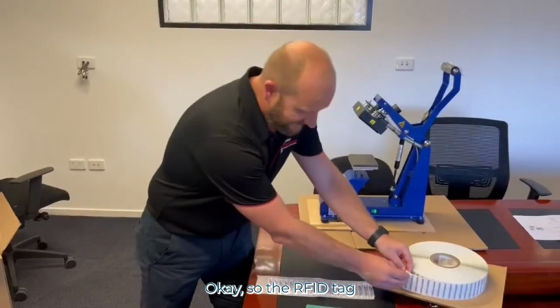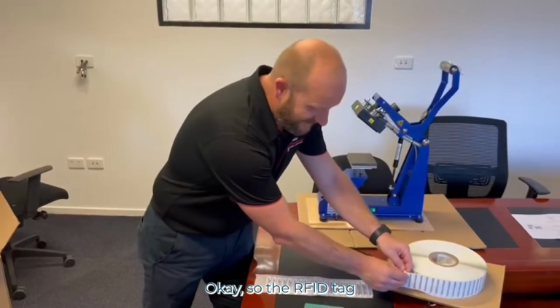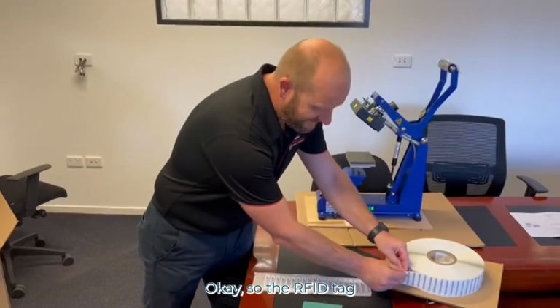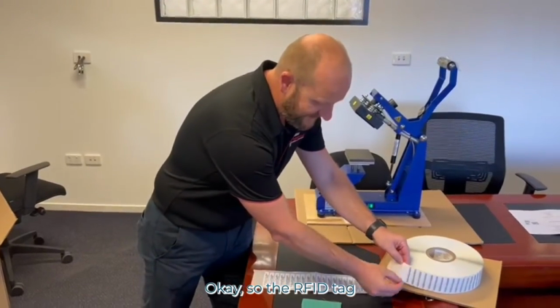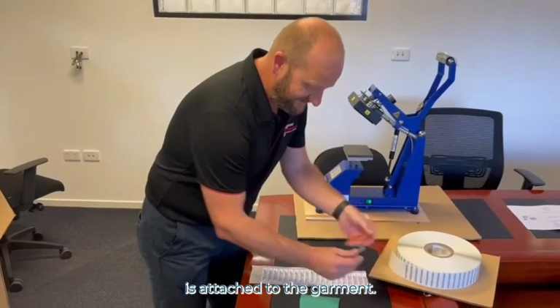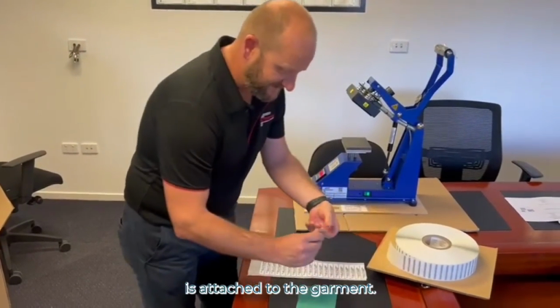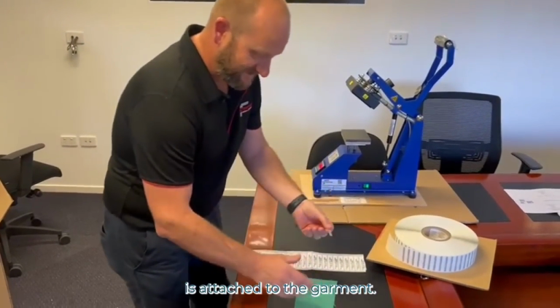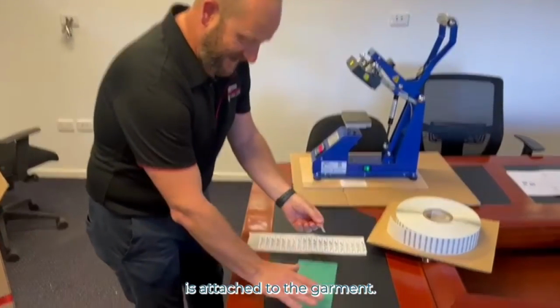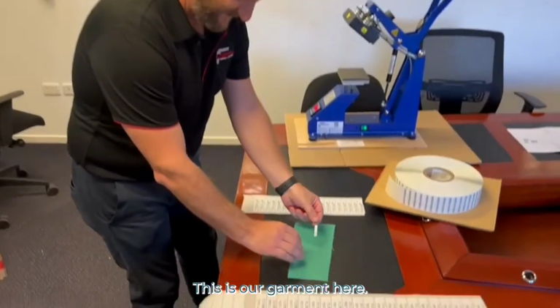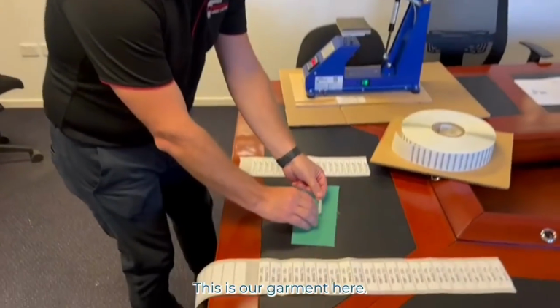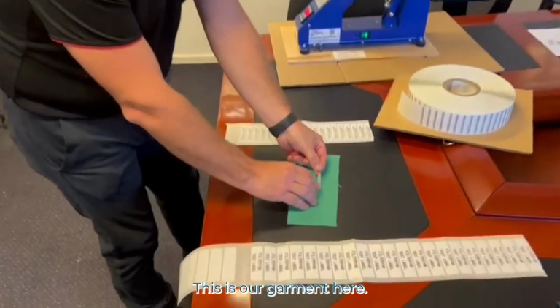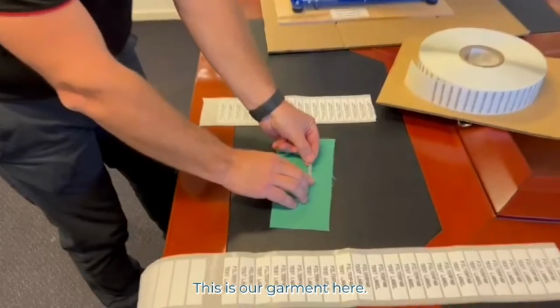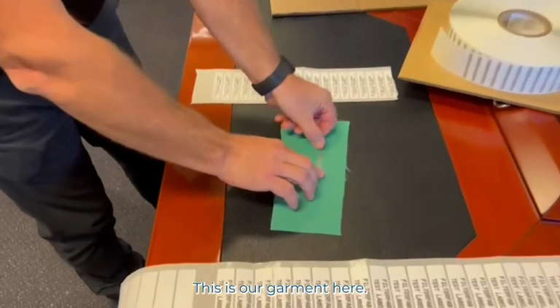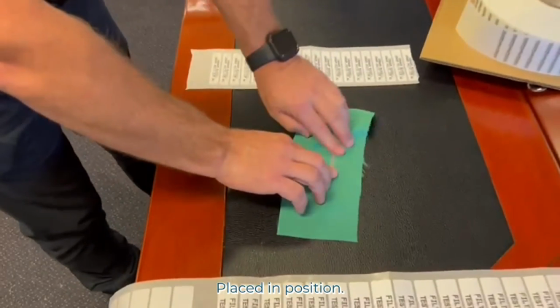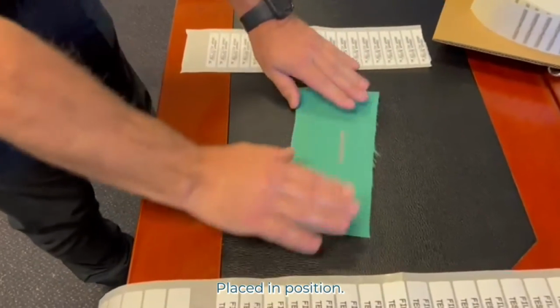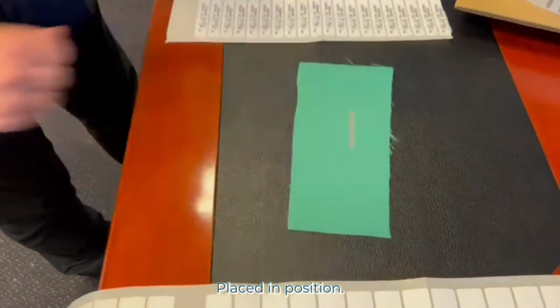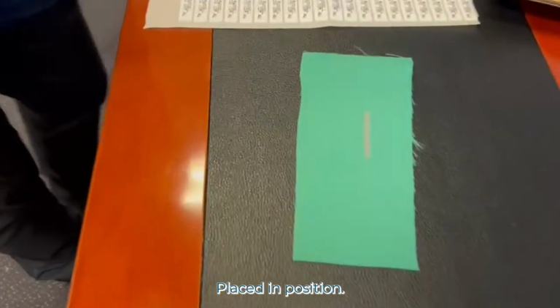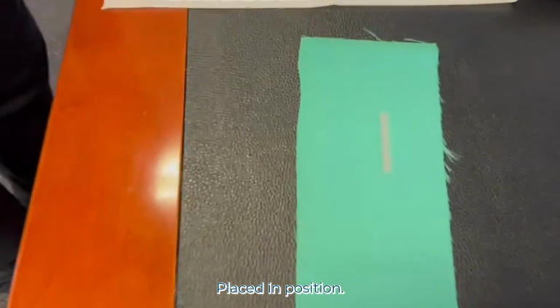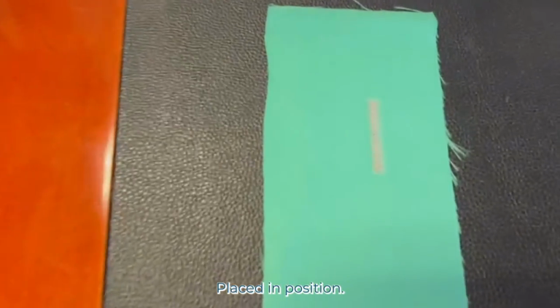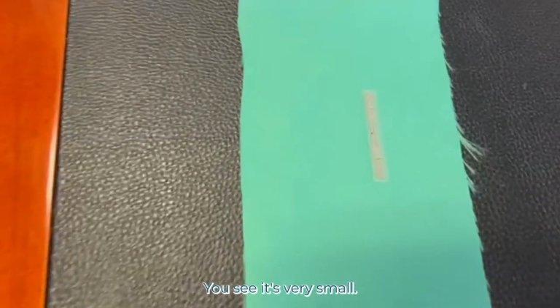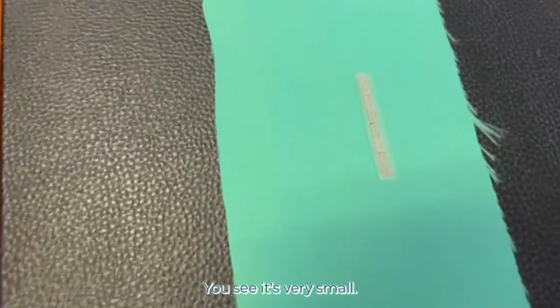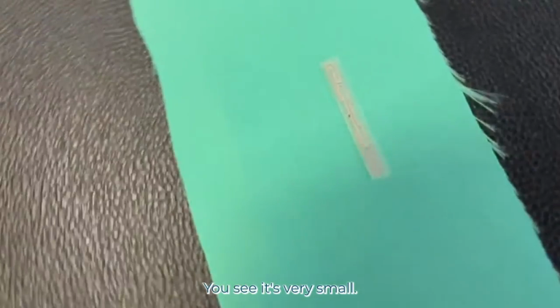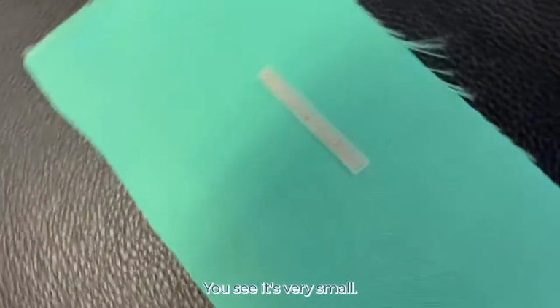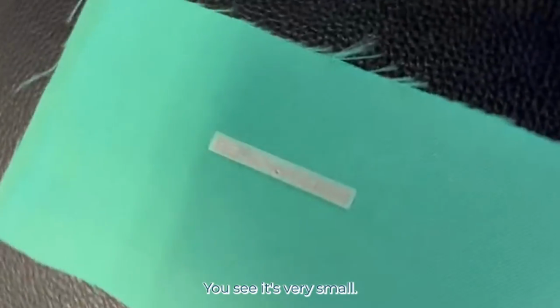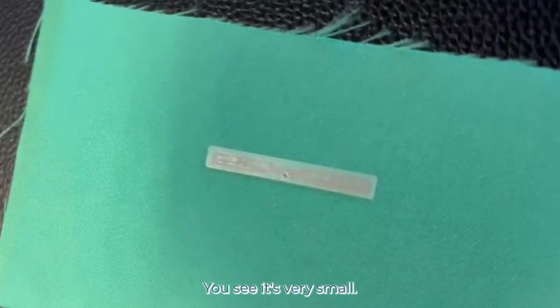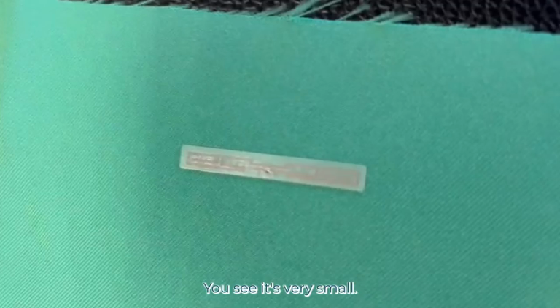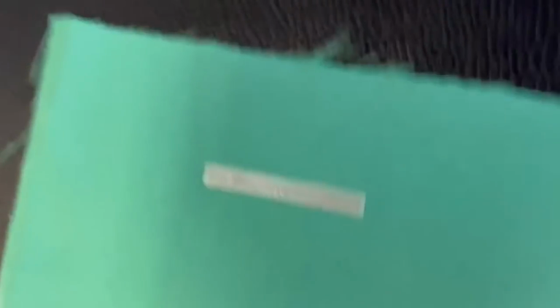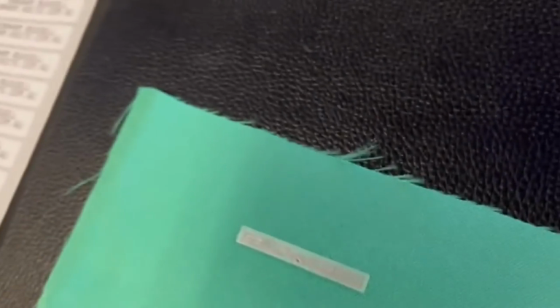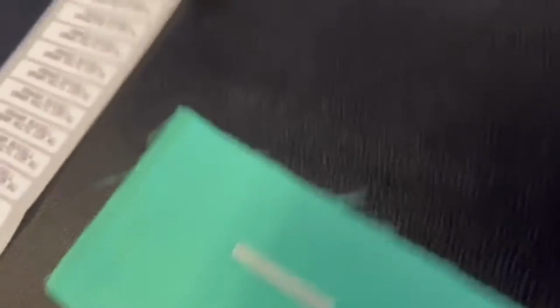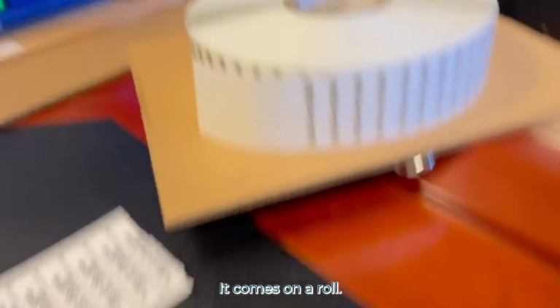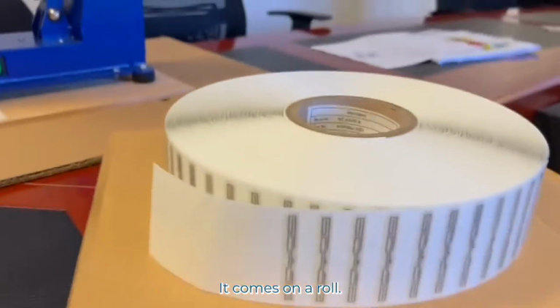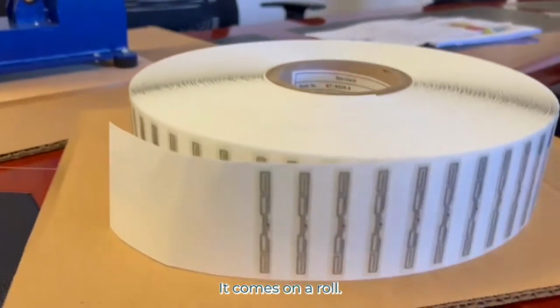So the RFID tag is attached to the garment — this is our garment here — placed in position. You can see it's very small; it comes on a roll.